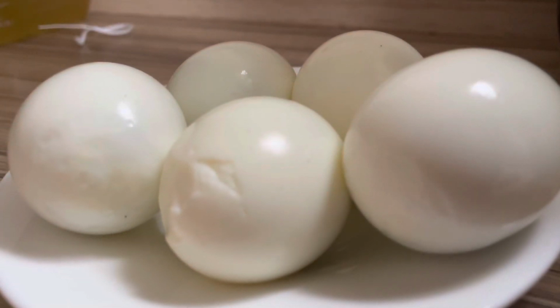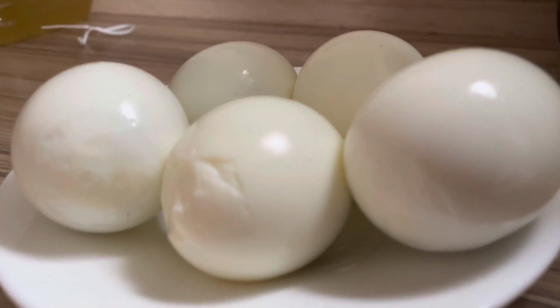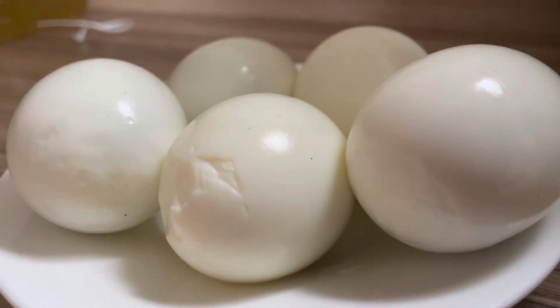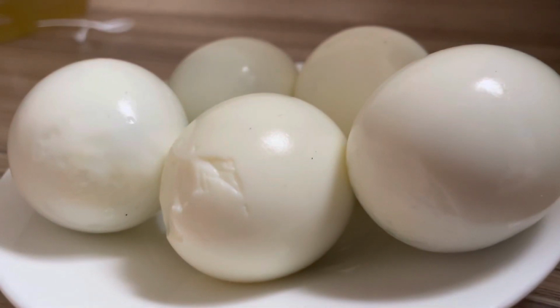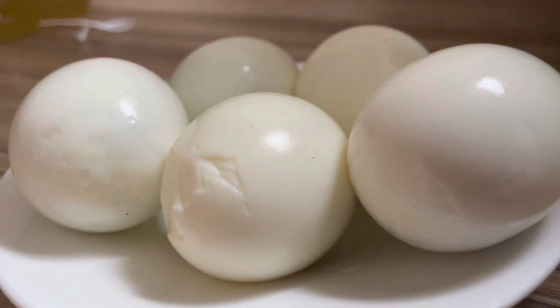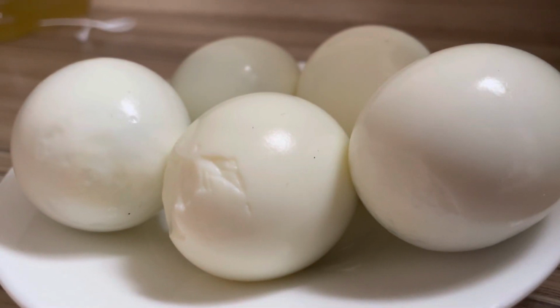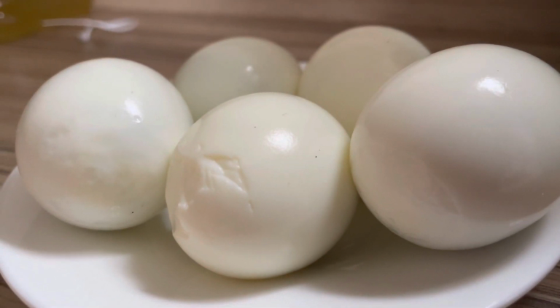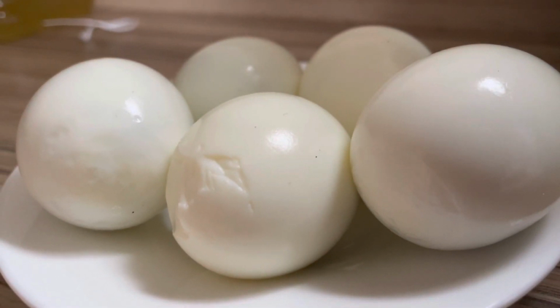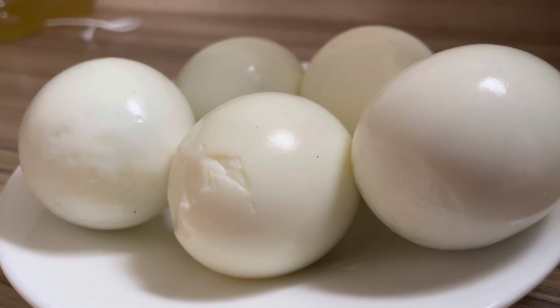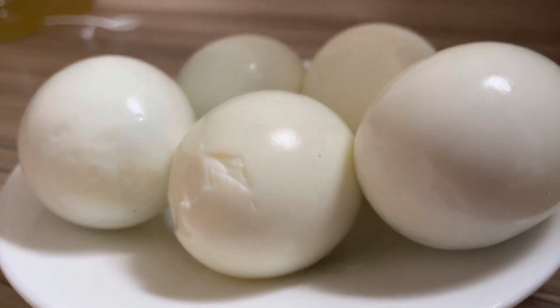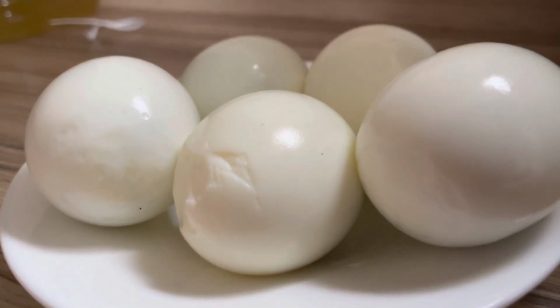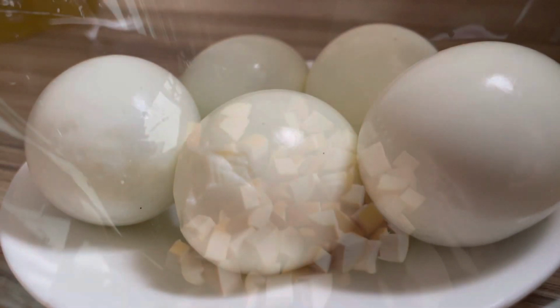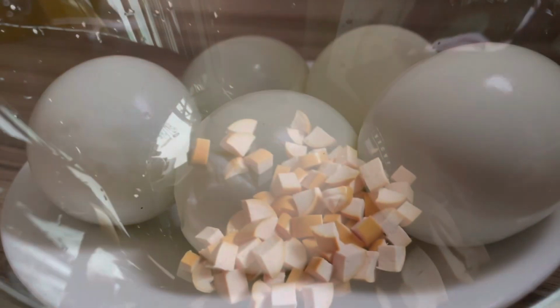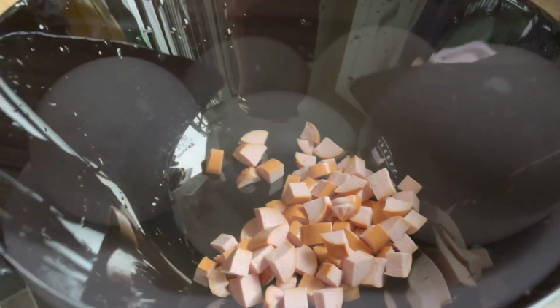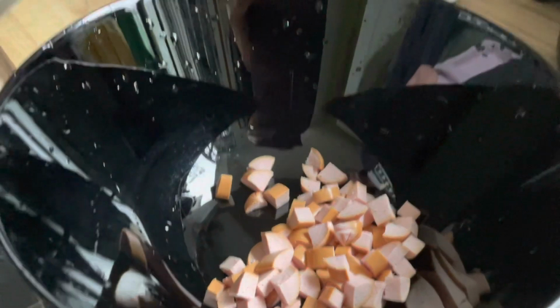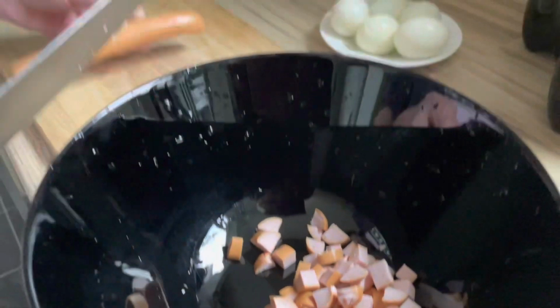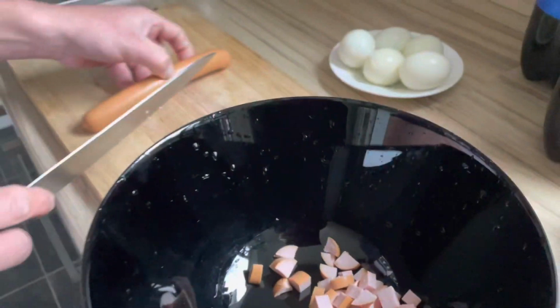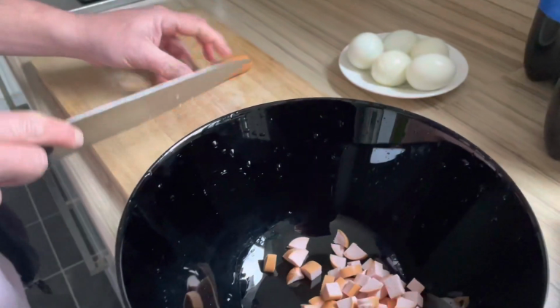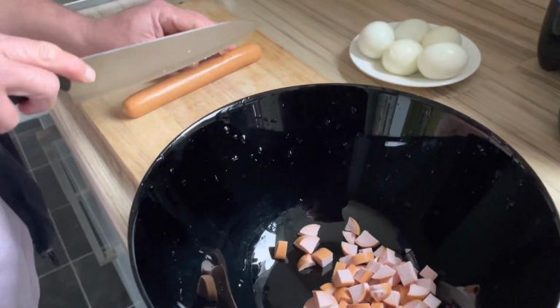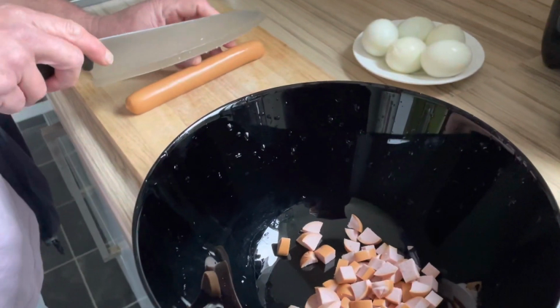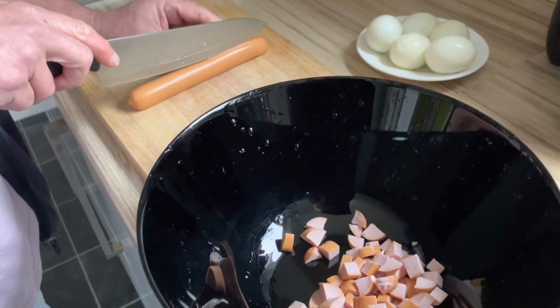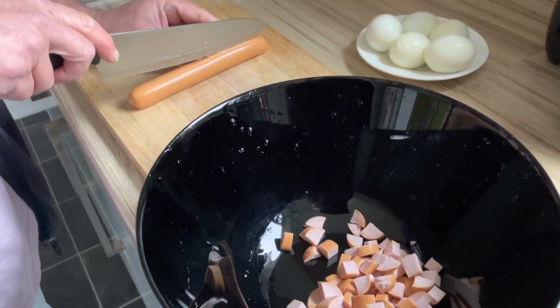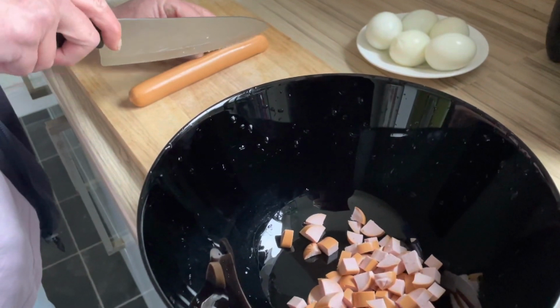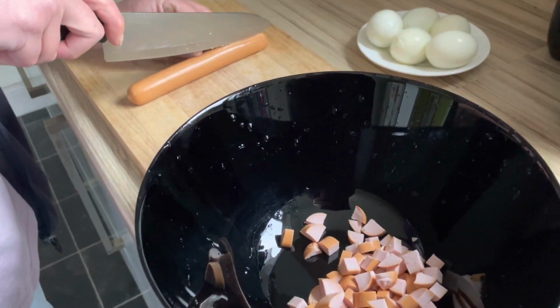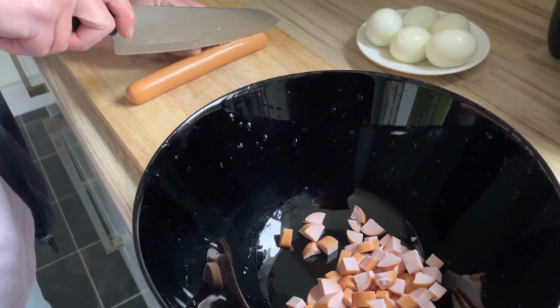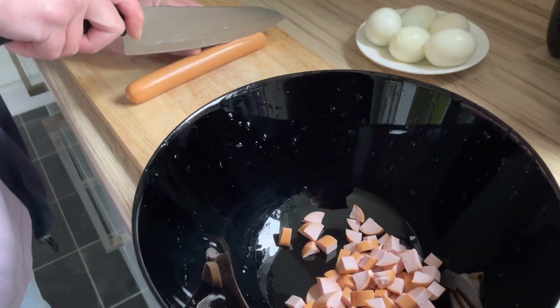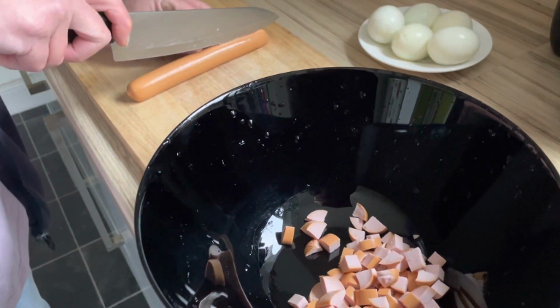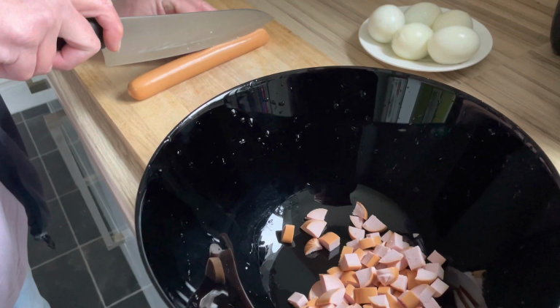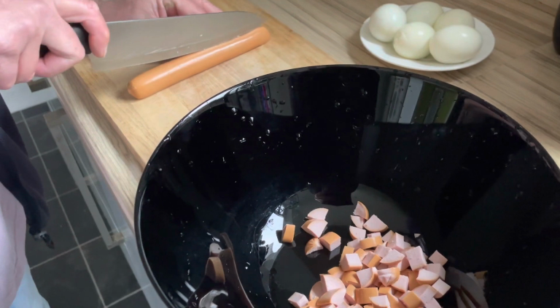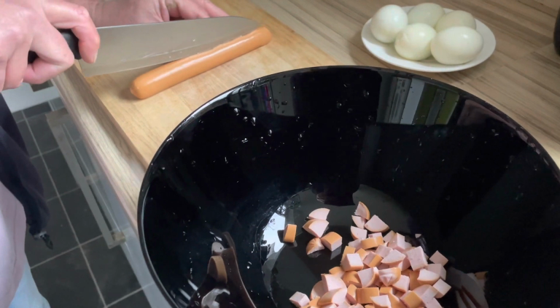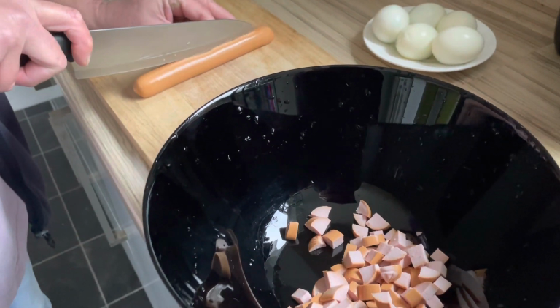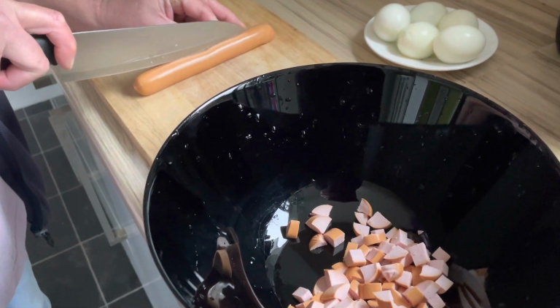Five boiled eggs — hard boiled eggs. No need to cook them, they're ready to use from the packet.